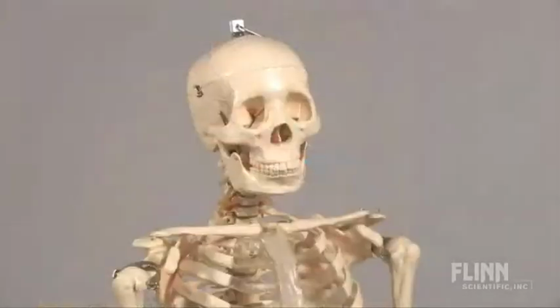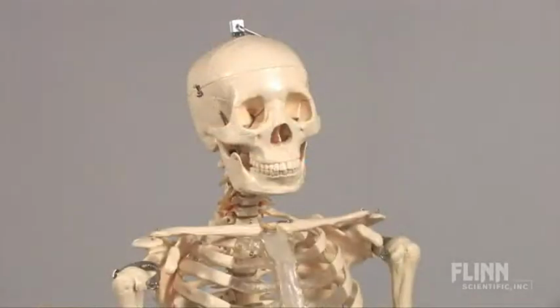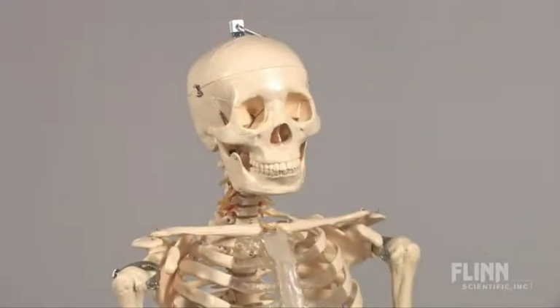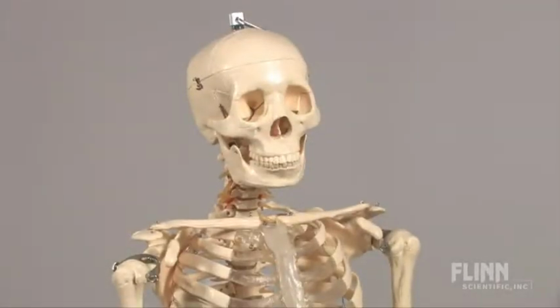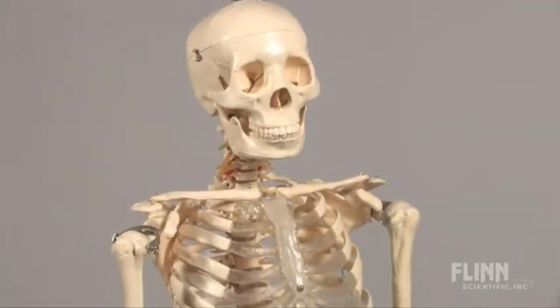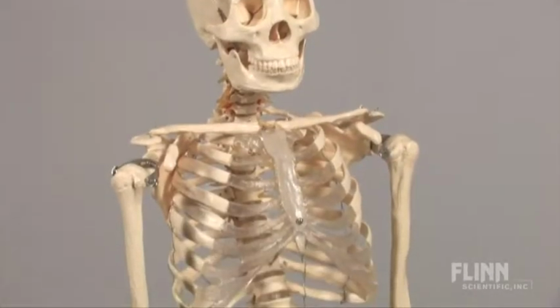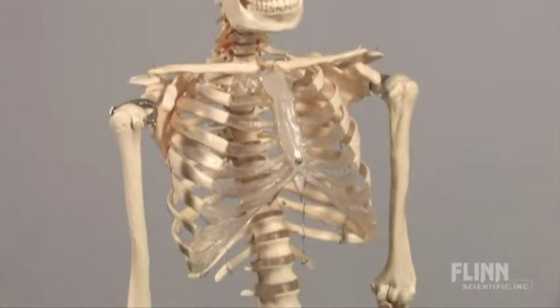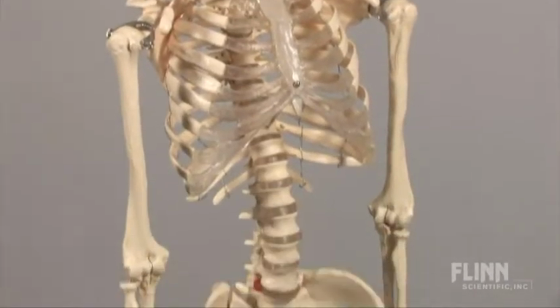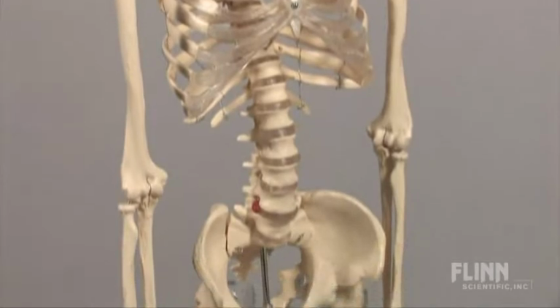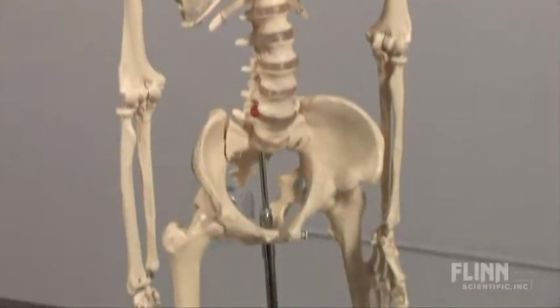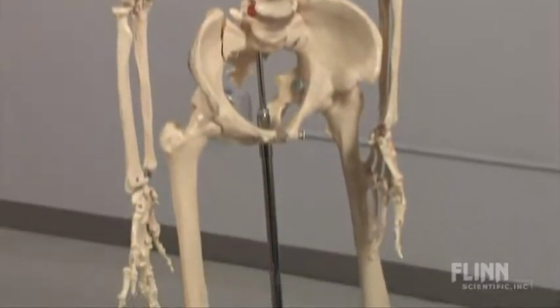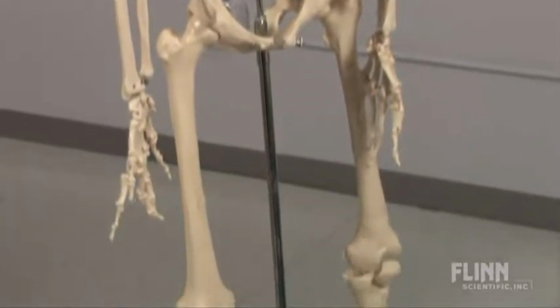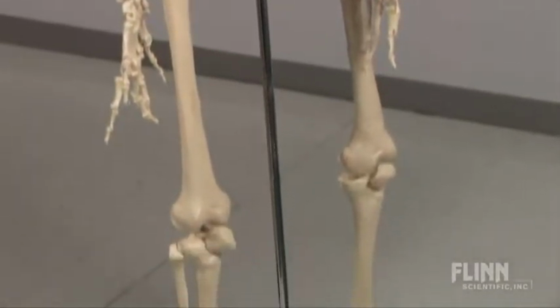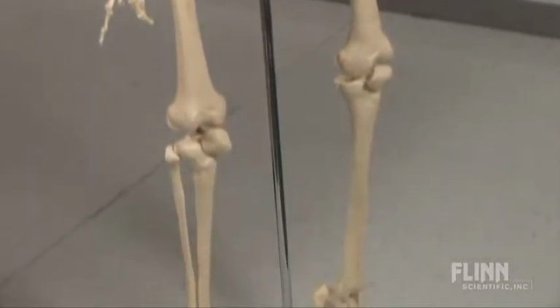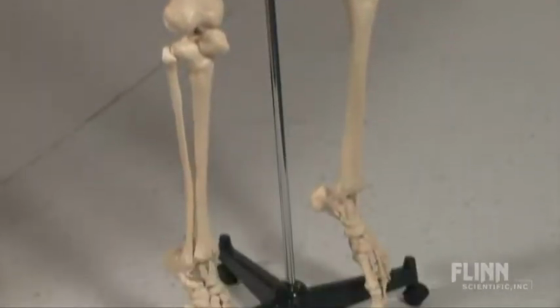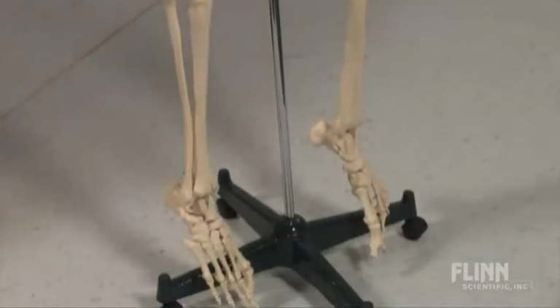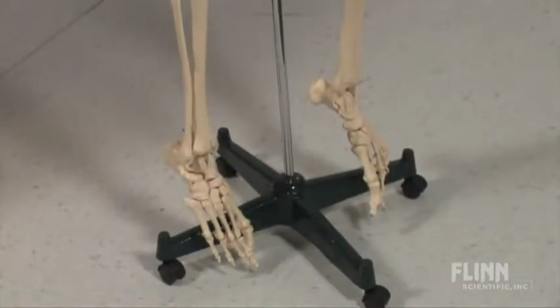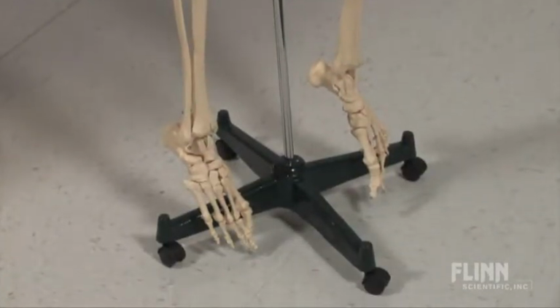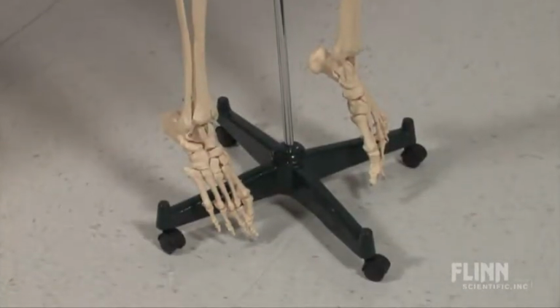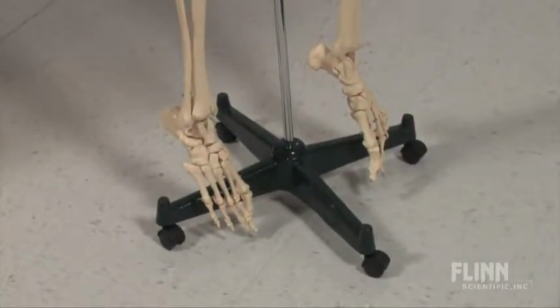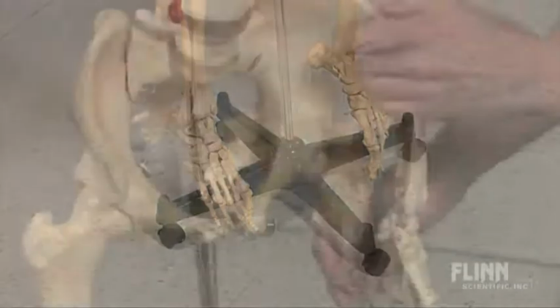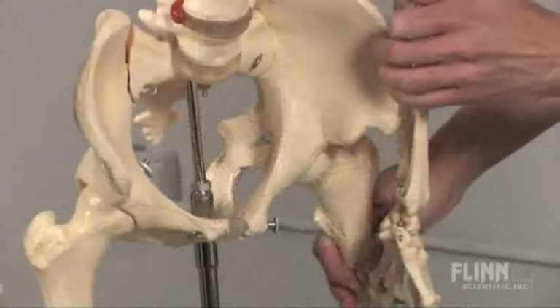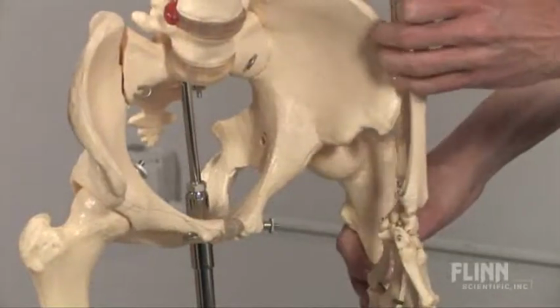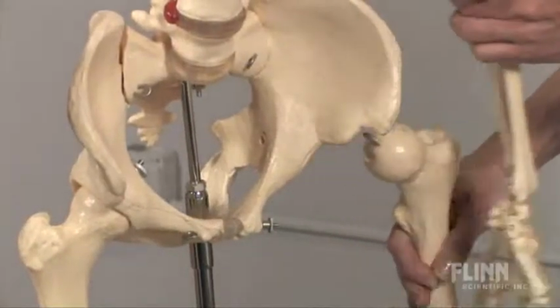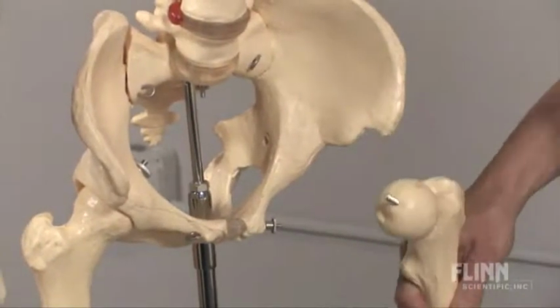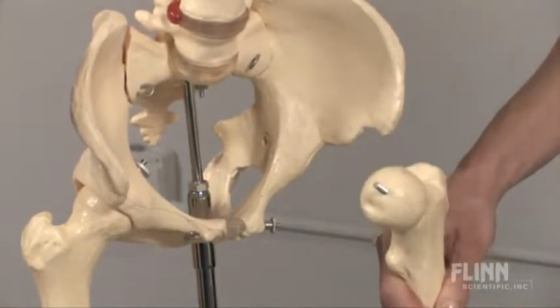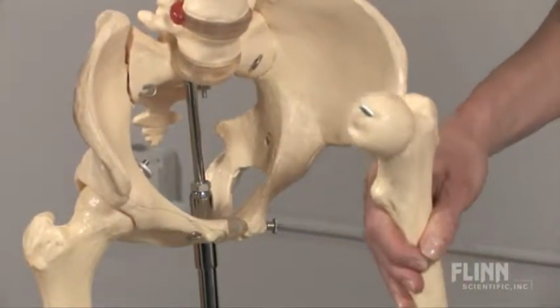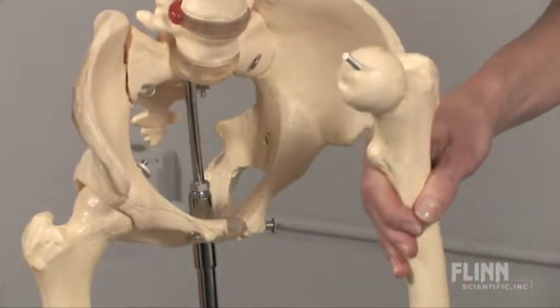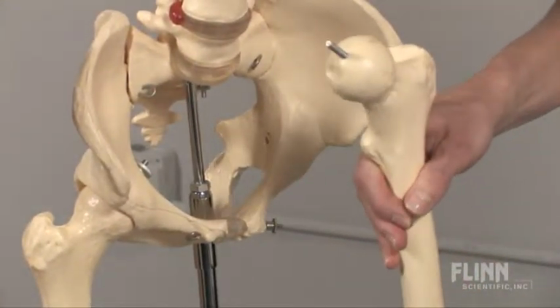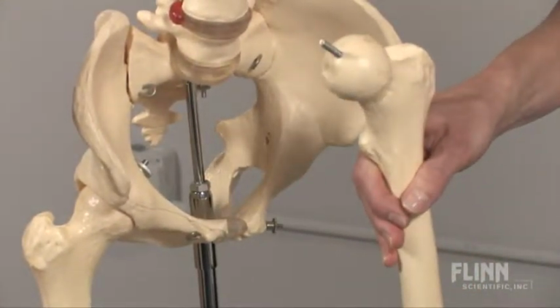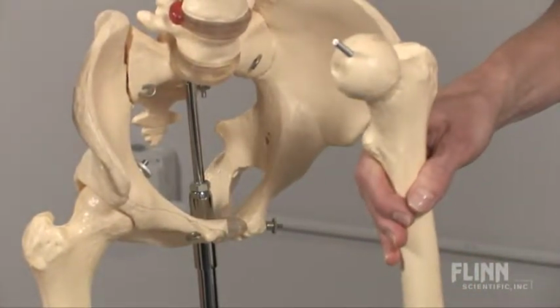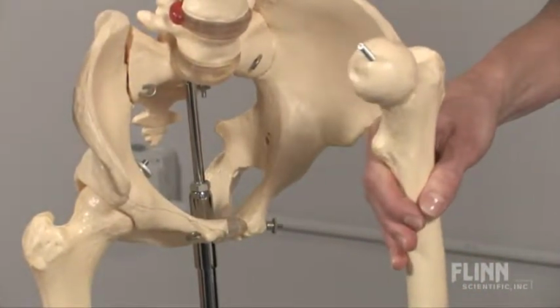The complete nut and bolt construction, wide, sturdy metal base, and extra hardware make this model rugged as well as repairable. The arms, legs, and skull of the skeleton are removable for separate study.